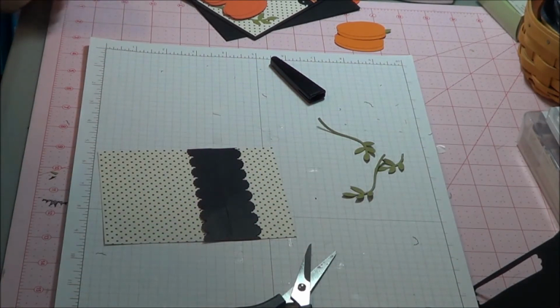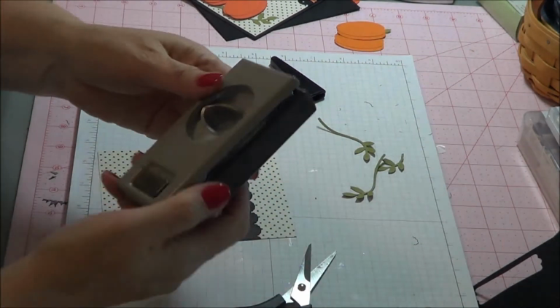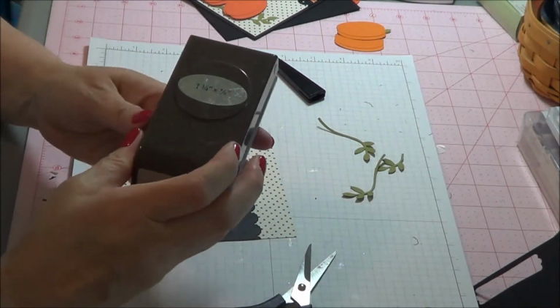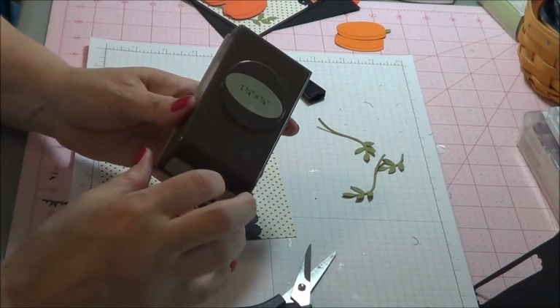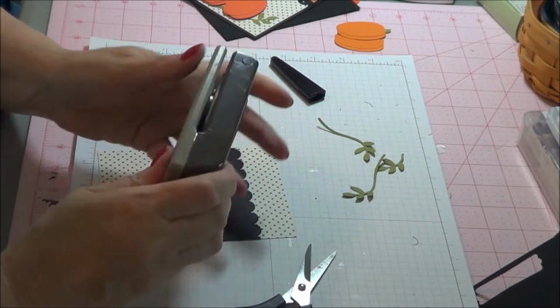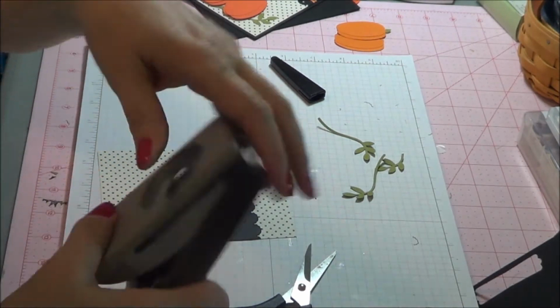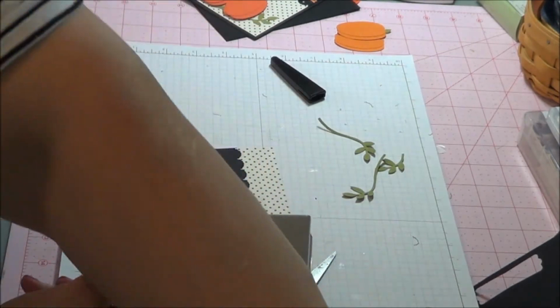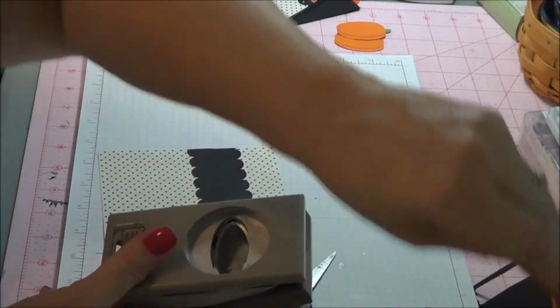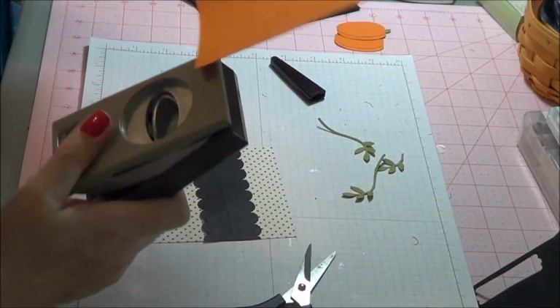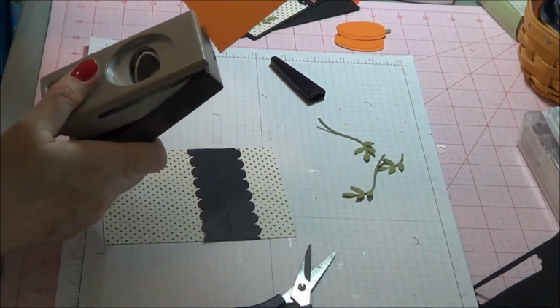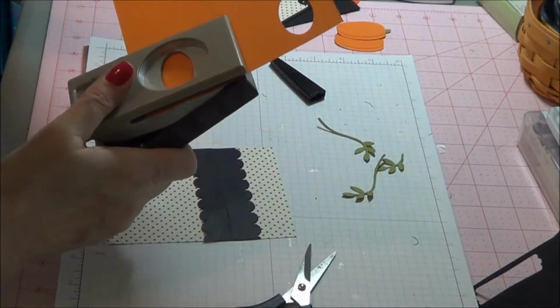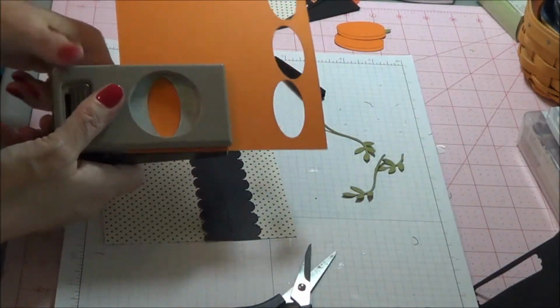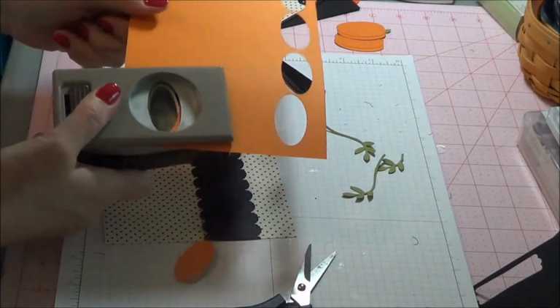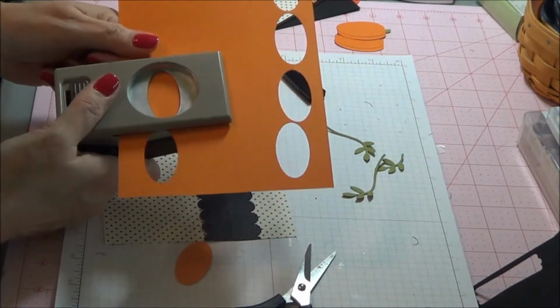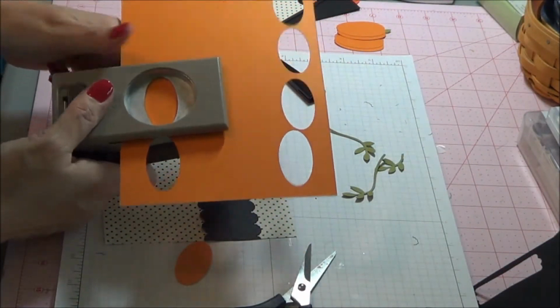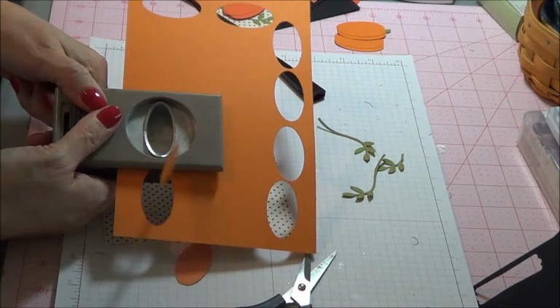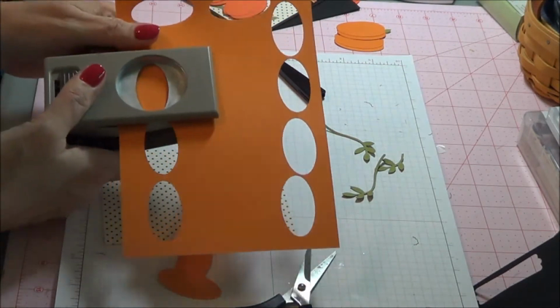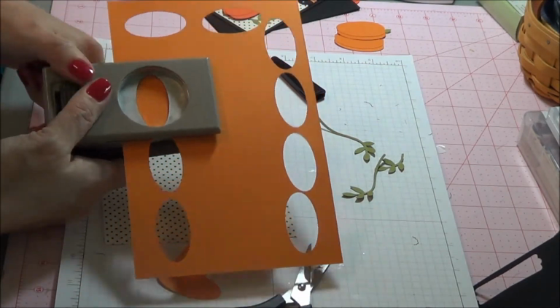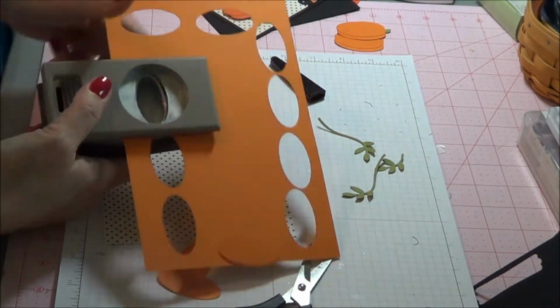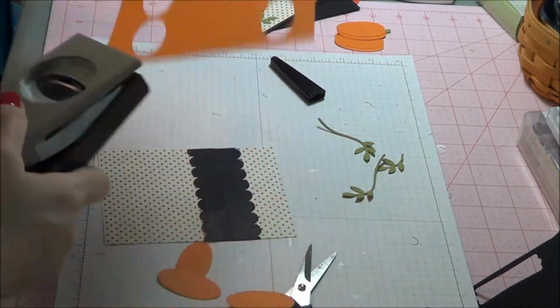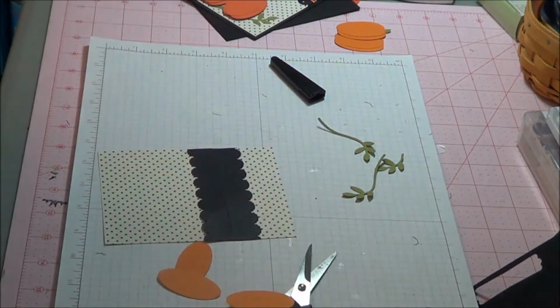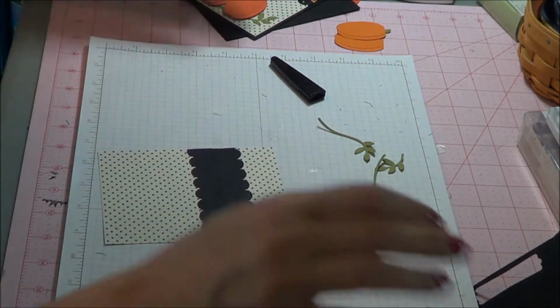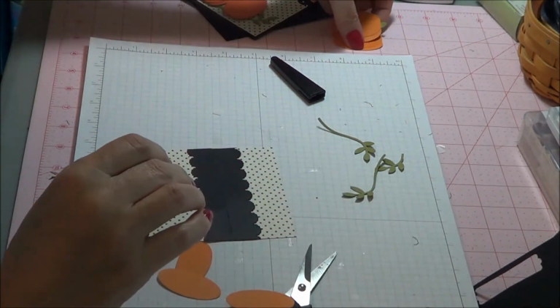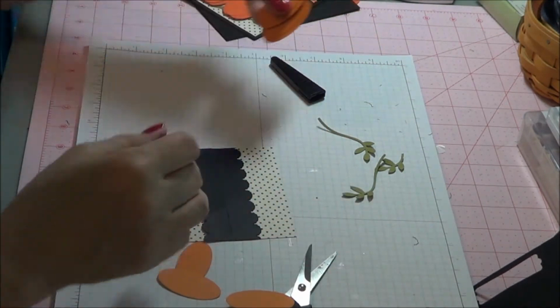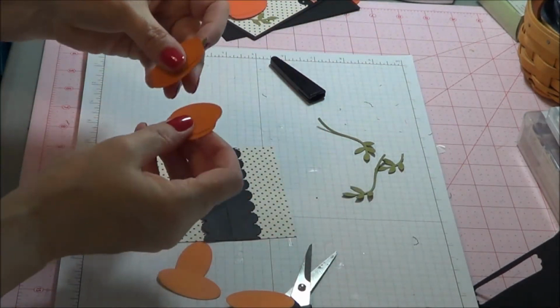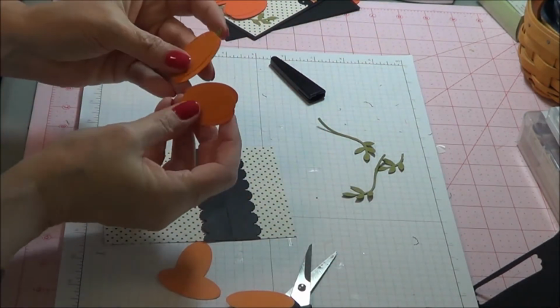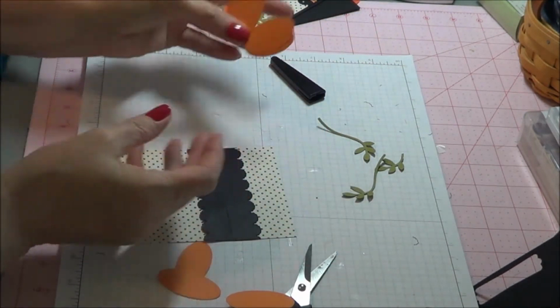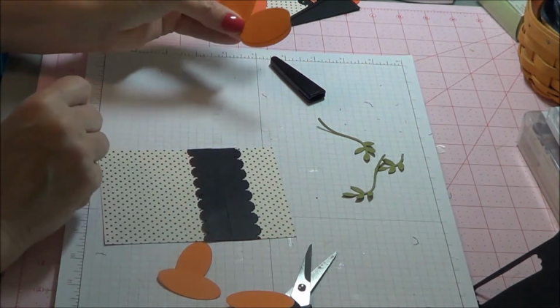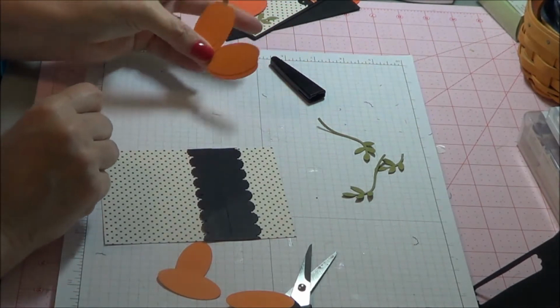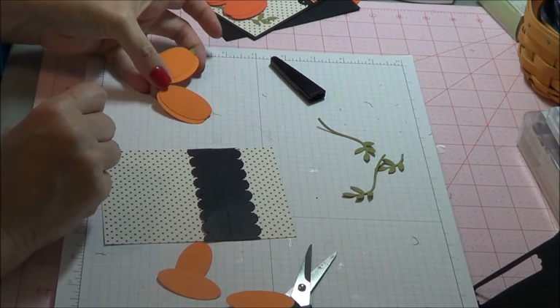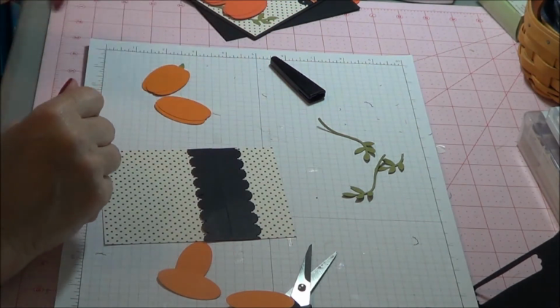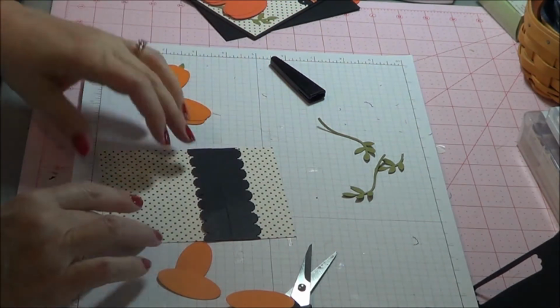Then we're going to come in with our large oval punch. We are going to punch out three ovals. I already have the two pumpkins made, but I want to show you how we are going to make those.